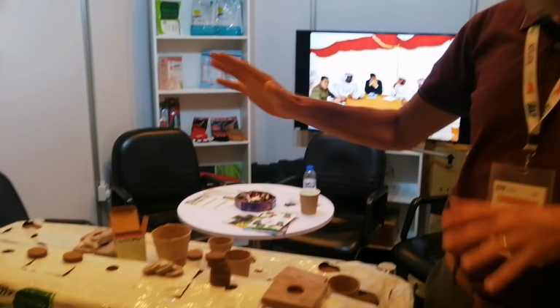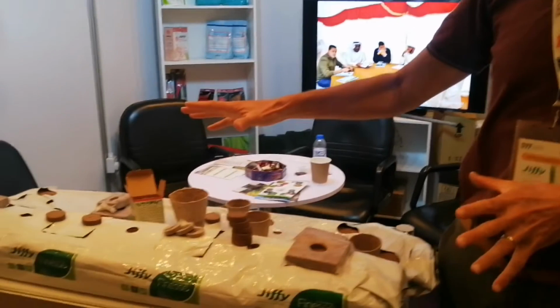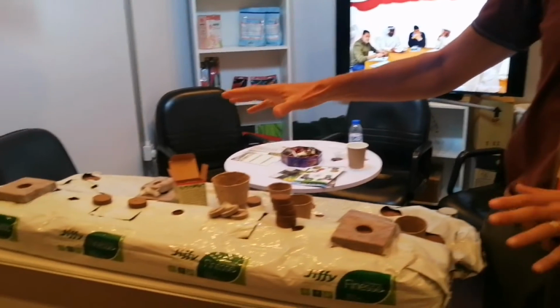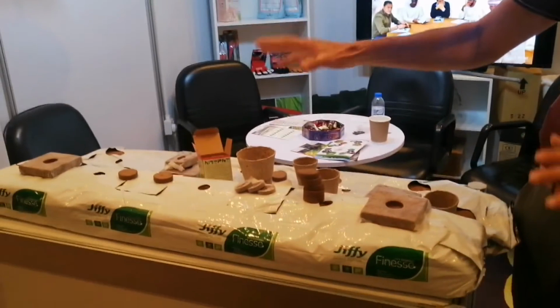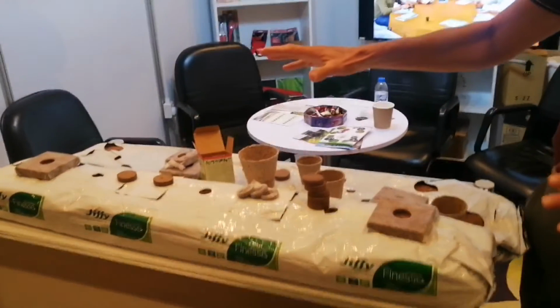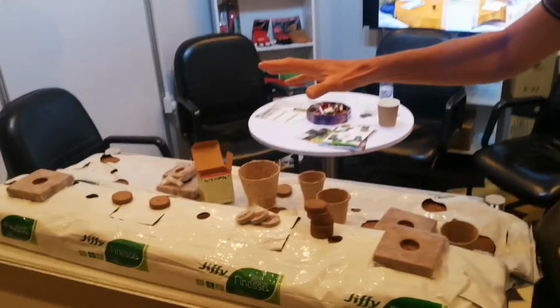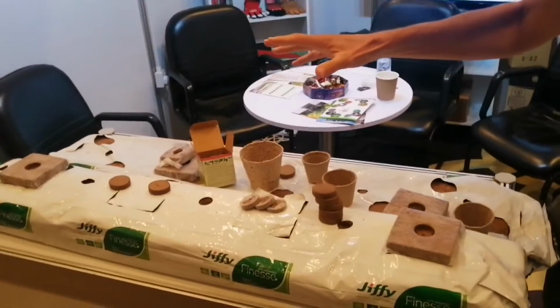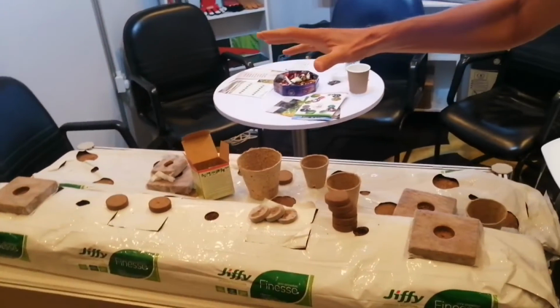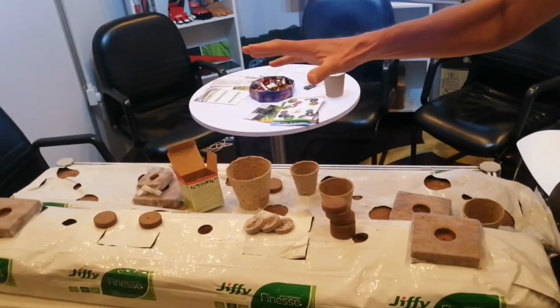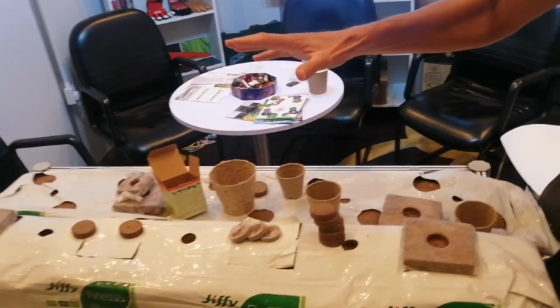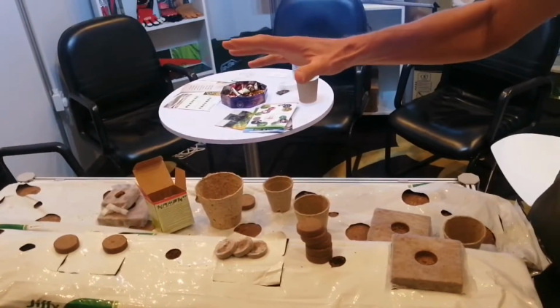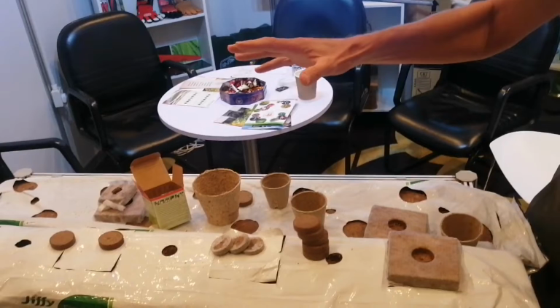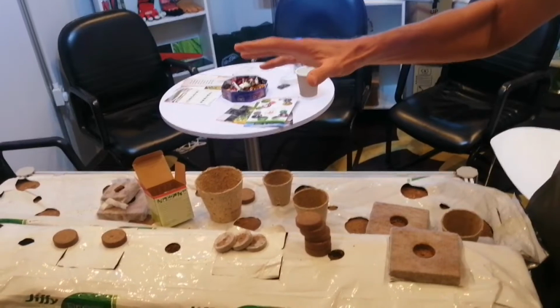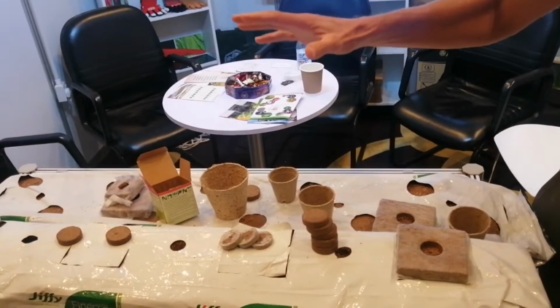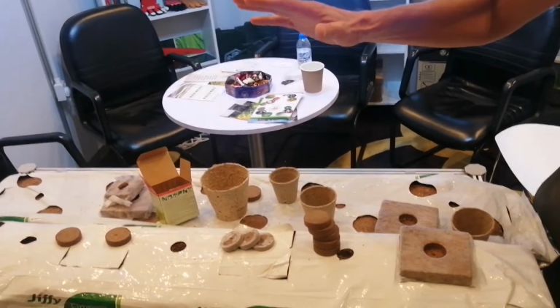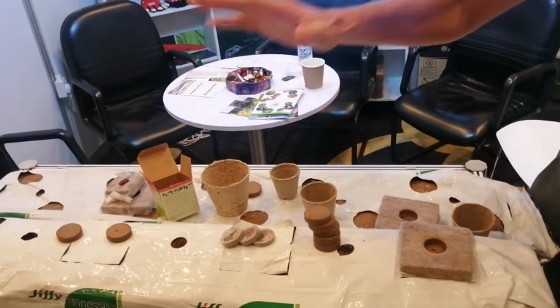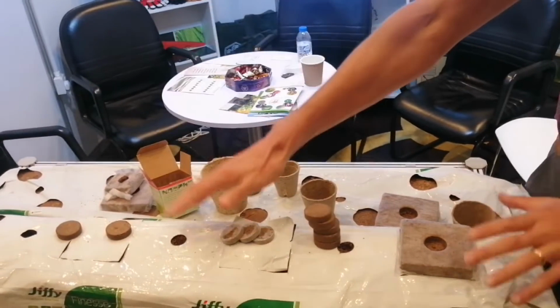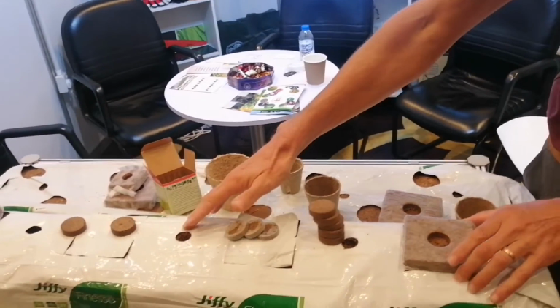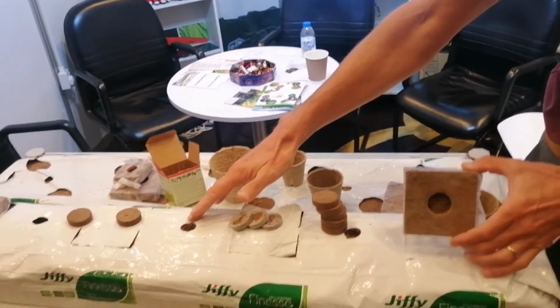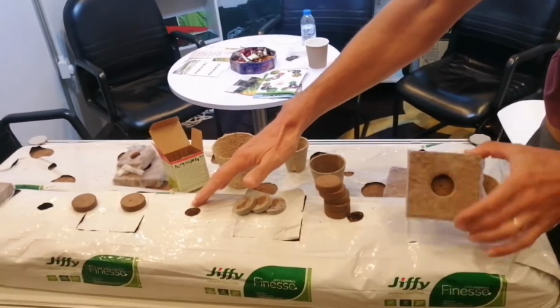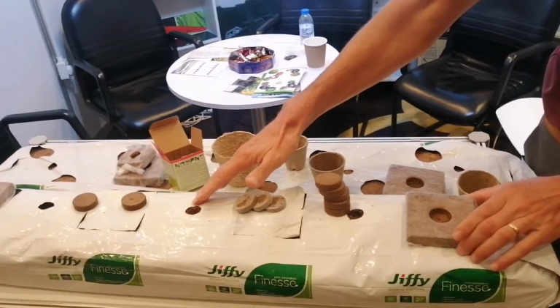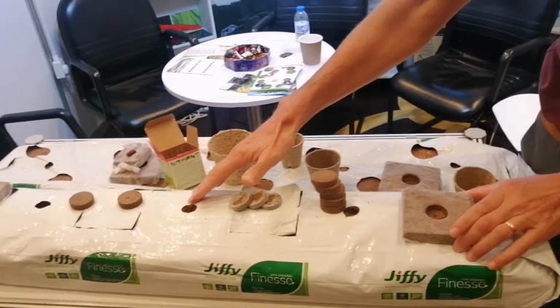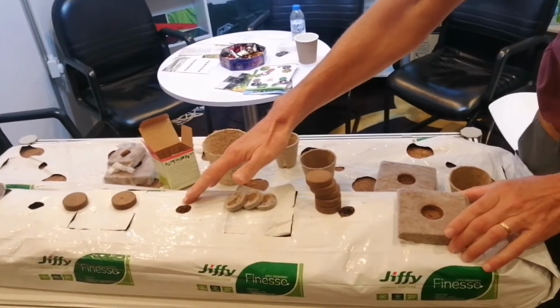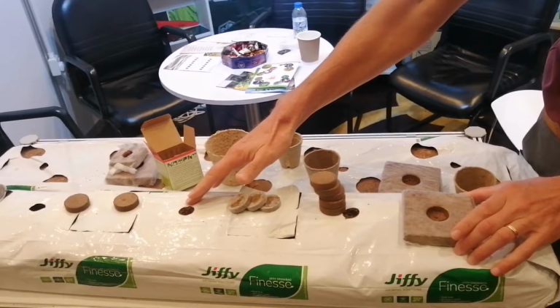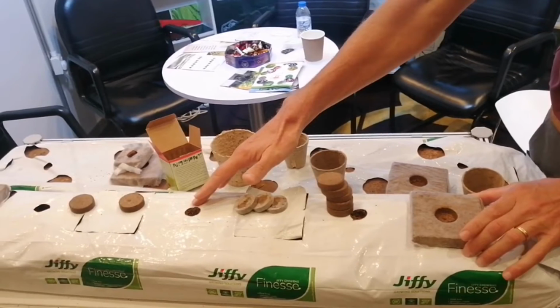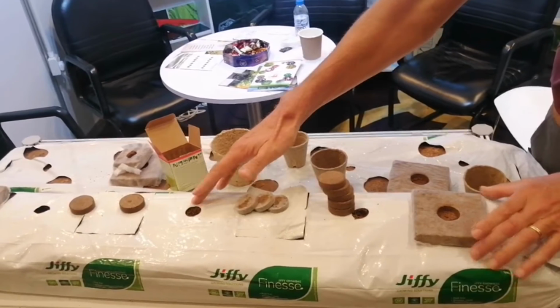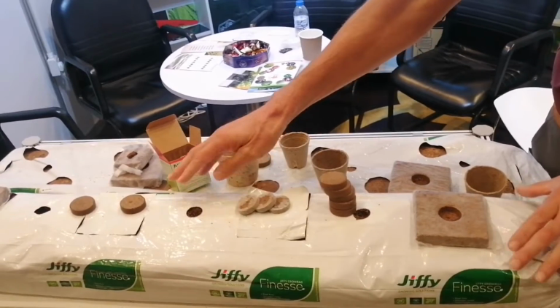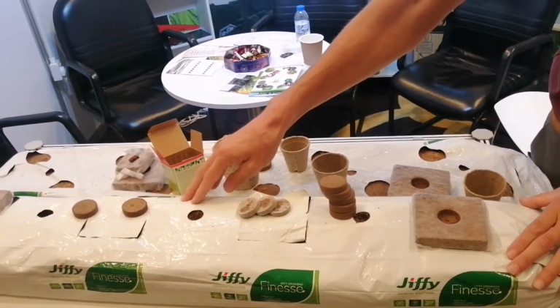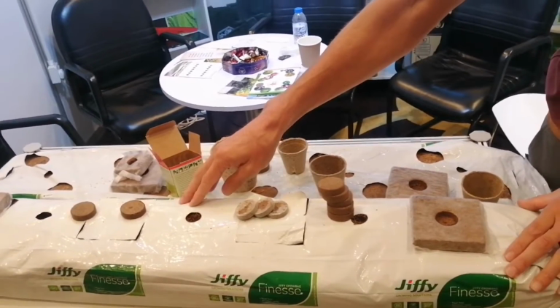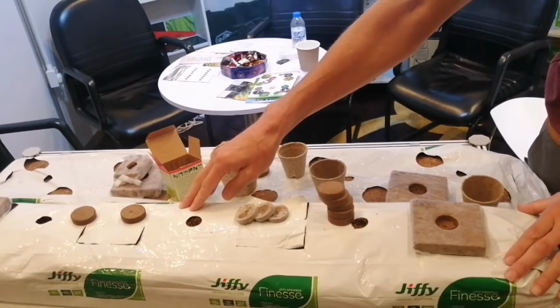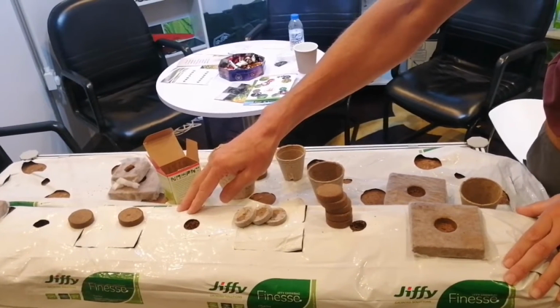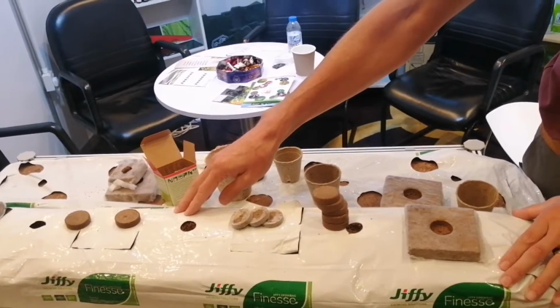I brought a few examples of our products that we sell in the different markets. The grow bags and grow blocks from Sri Lanka are made of coco, and they are mostly used in mid-tech farms for vine crops.